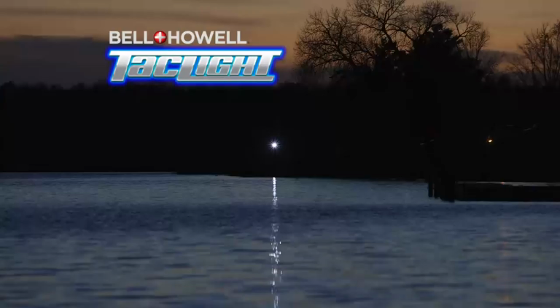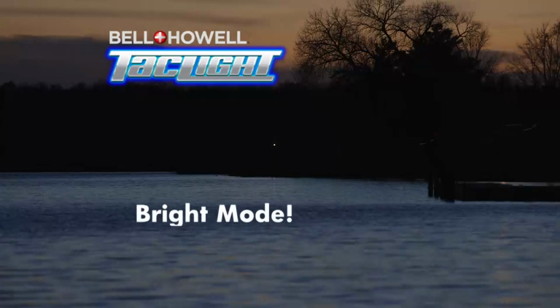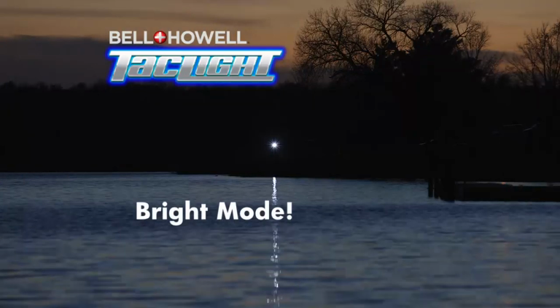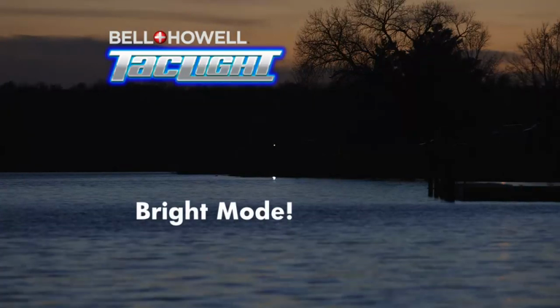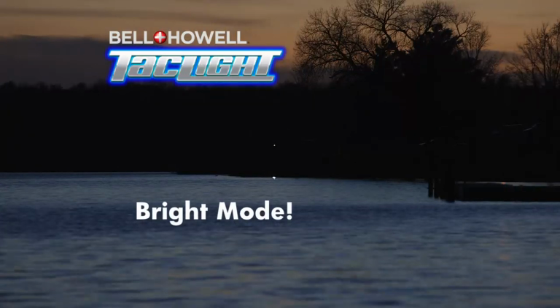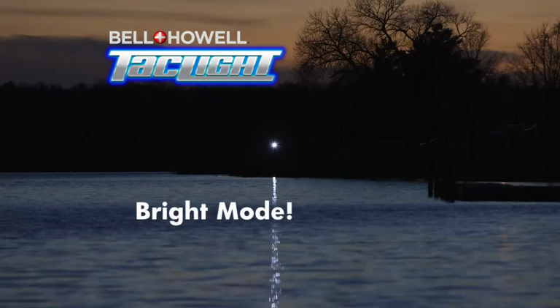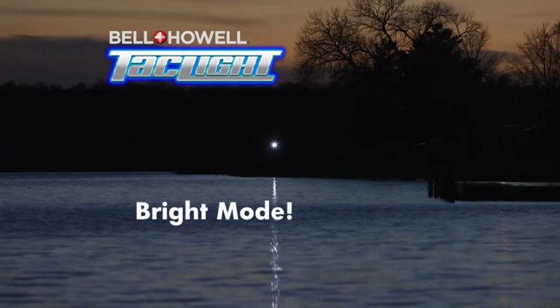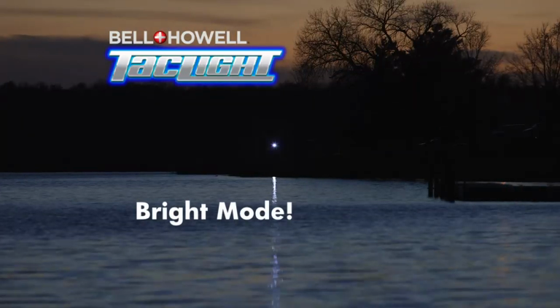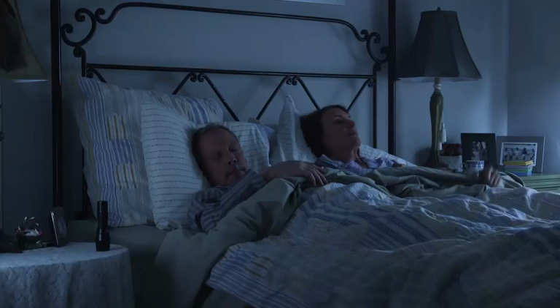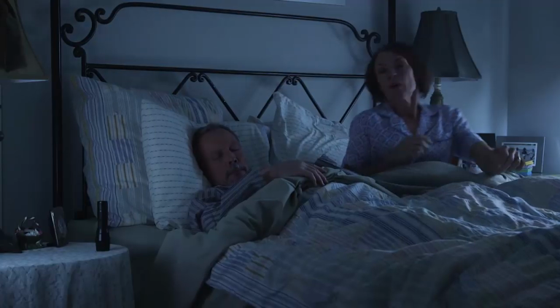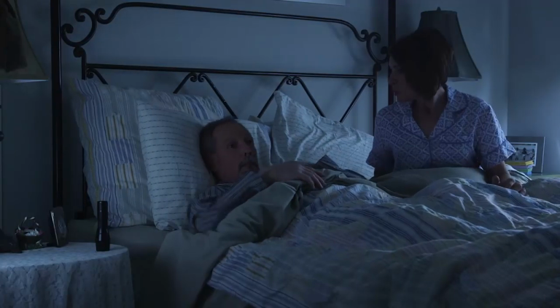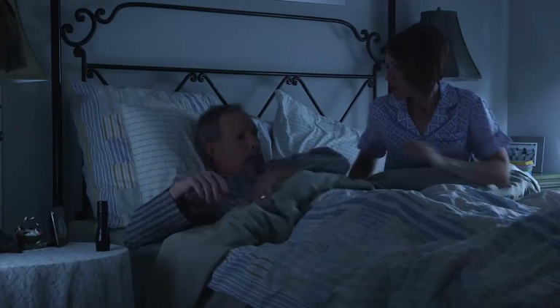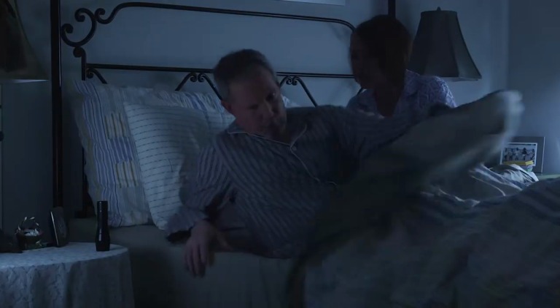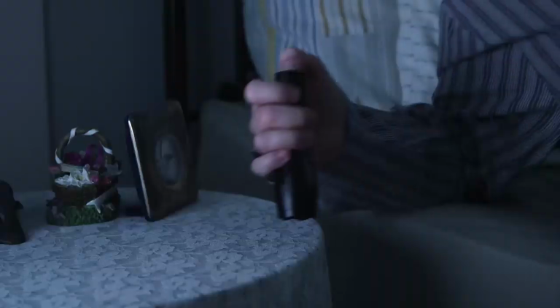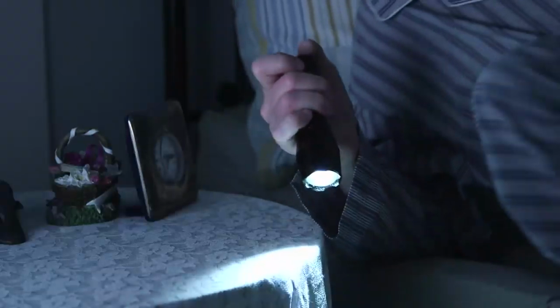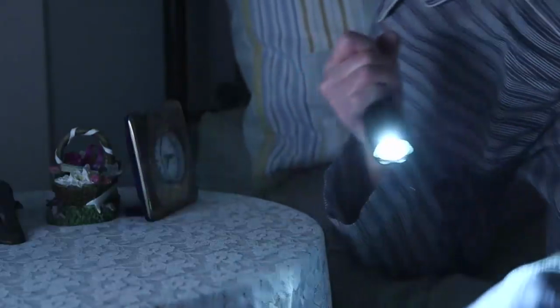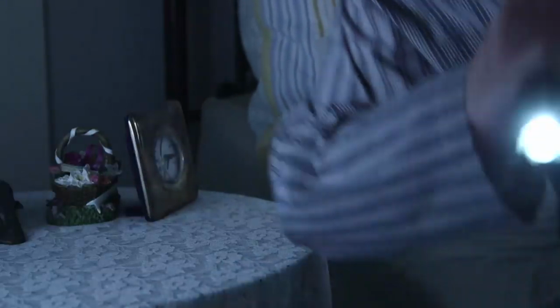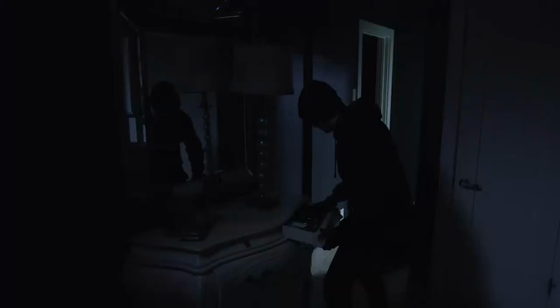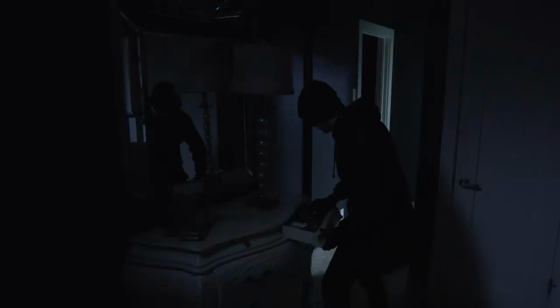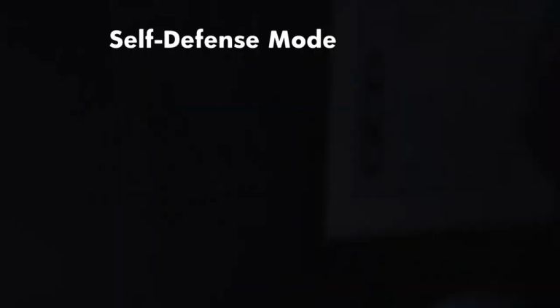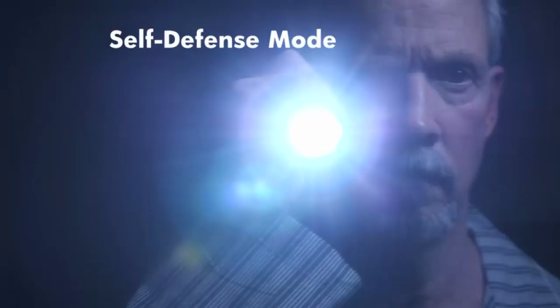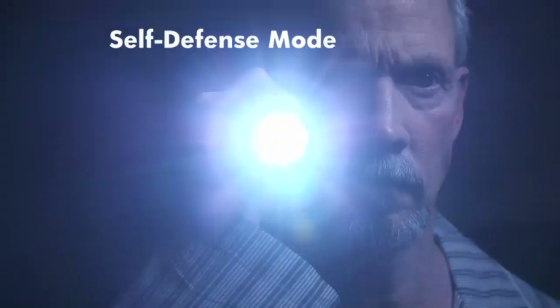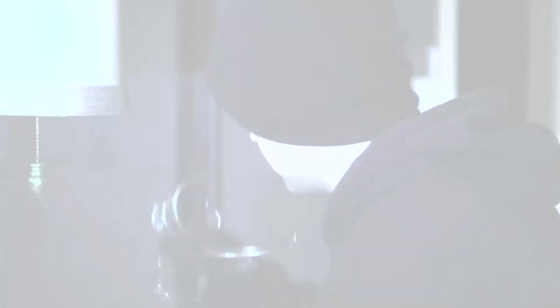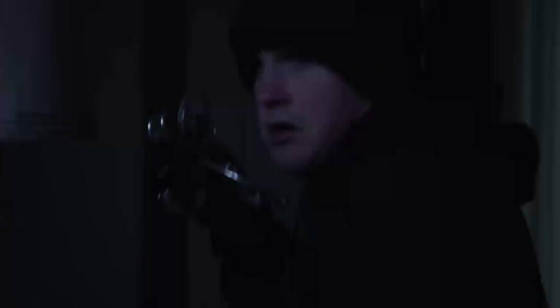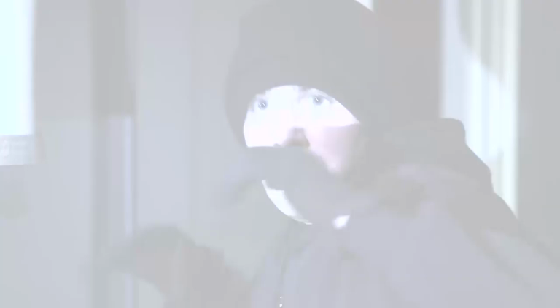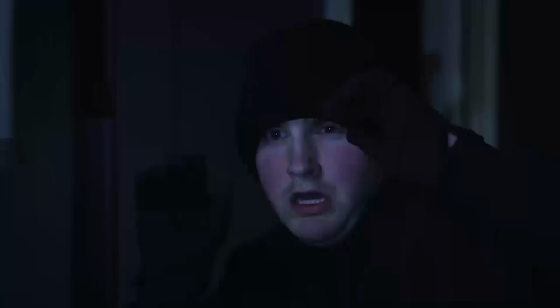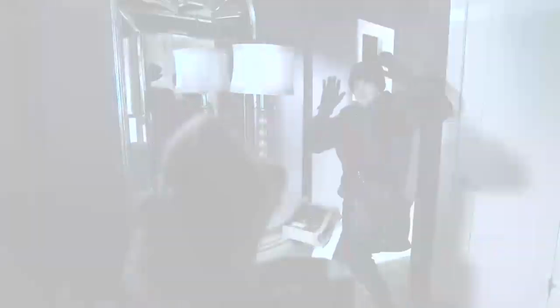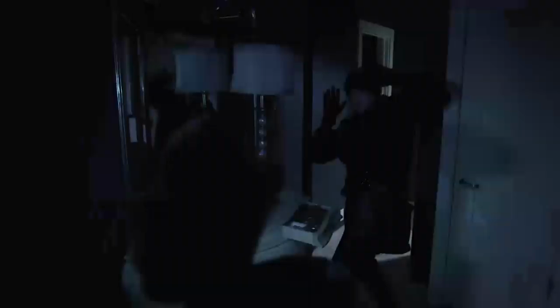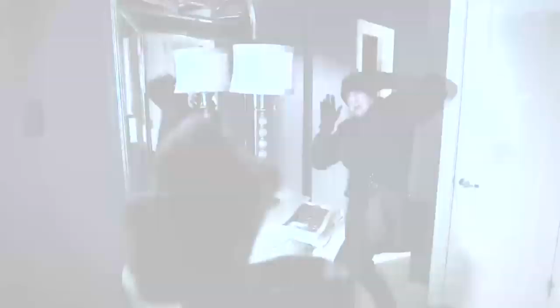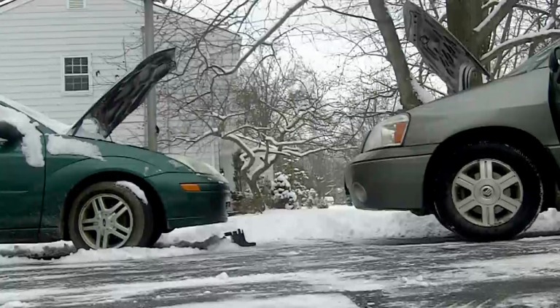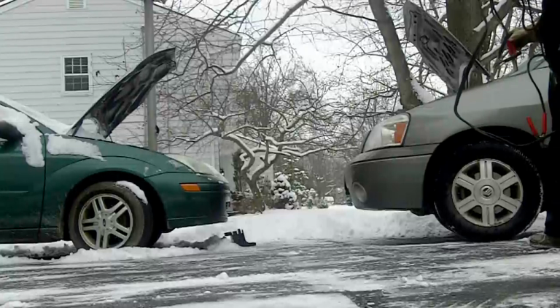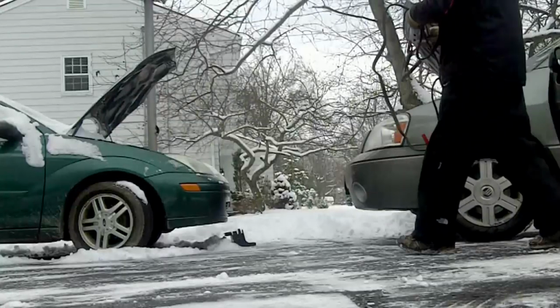It's so bright it can be seen up to two nautical miles away. And if that something that goes bump in the night turns out to be someone, only a TacLite has a super bright strobe that can stun and disorient would-be attackers.